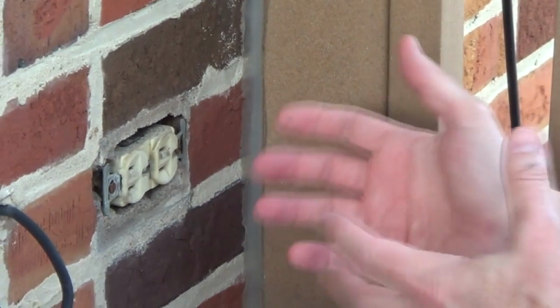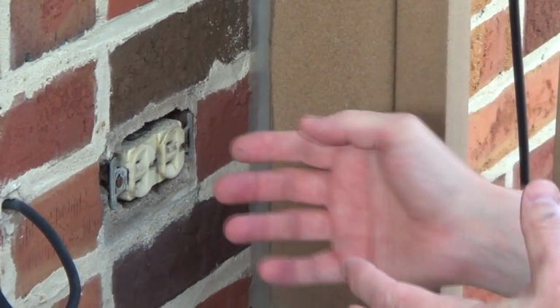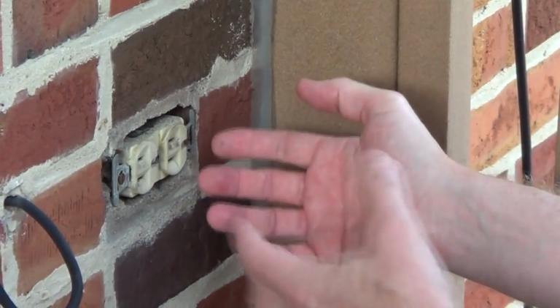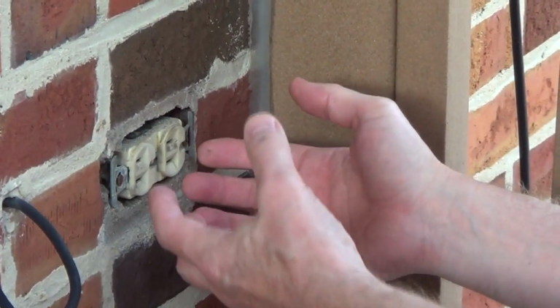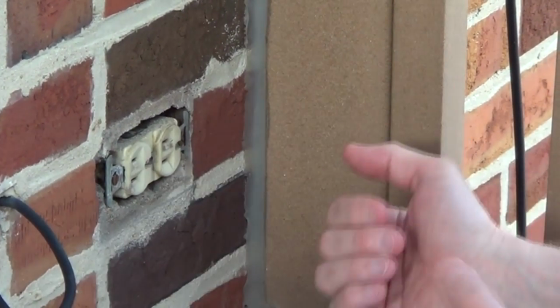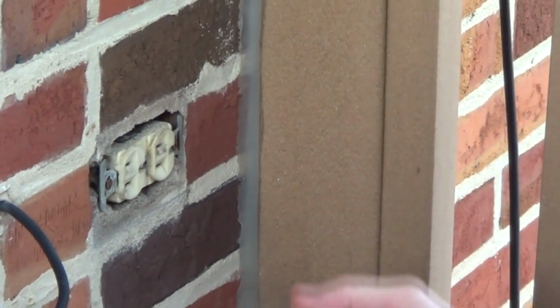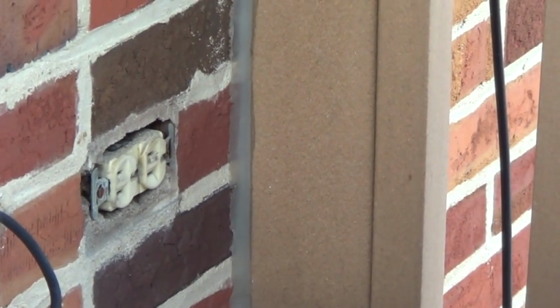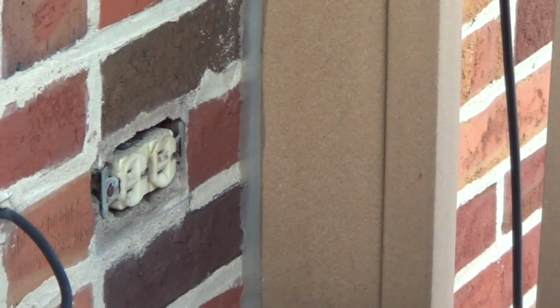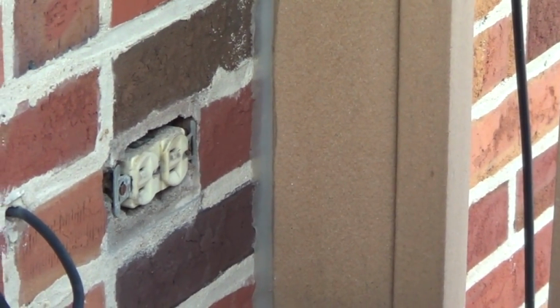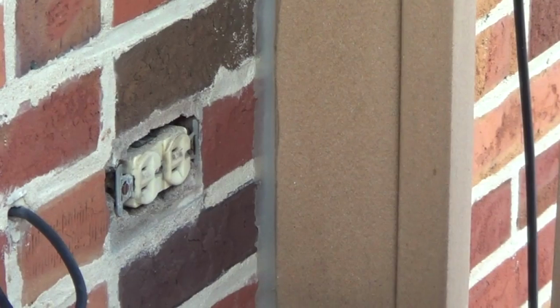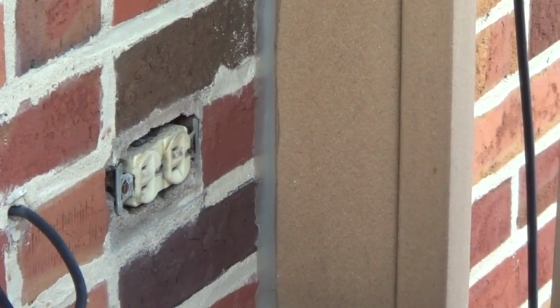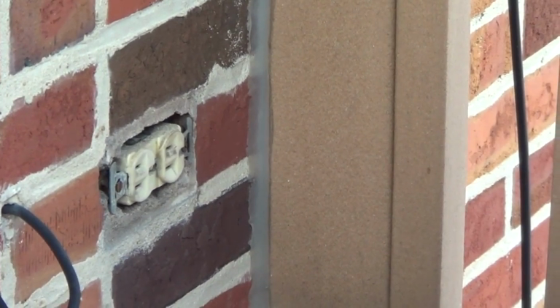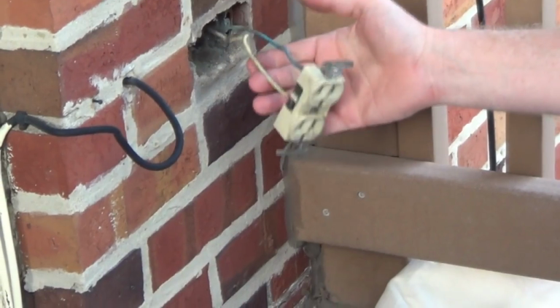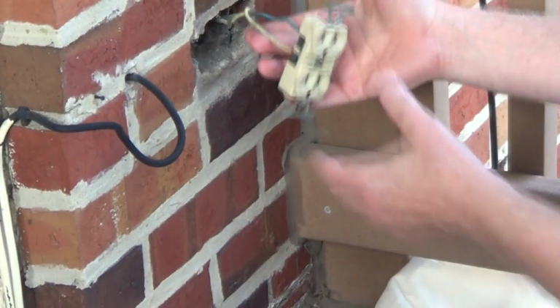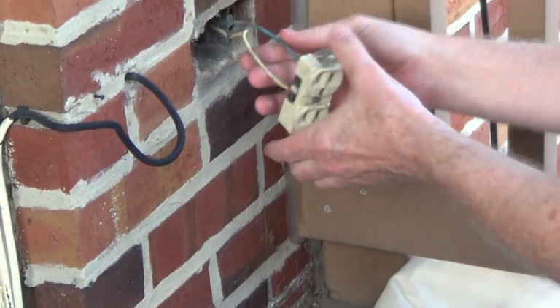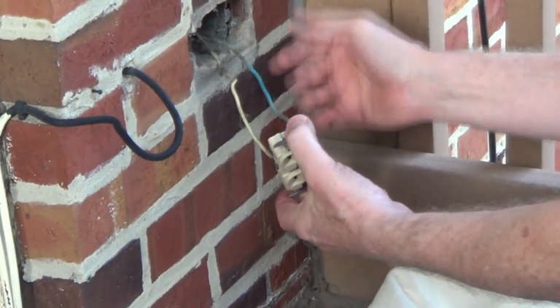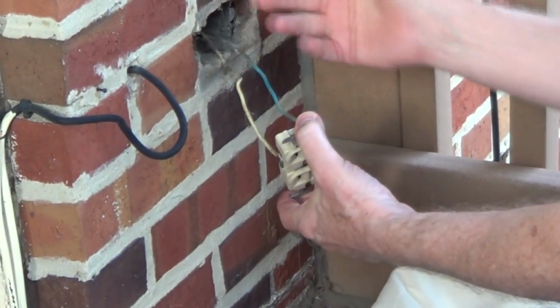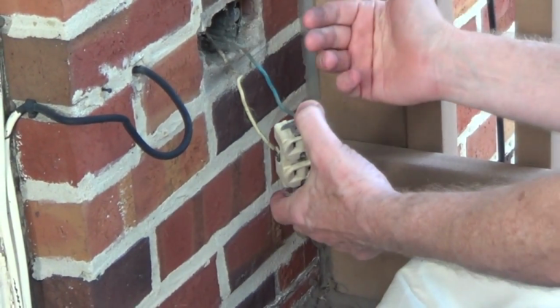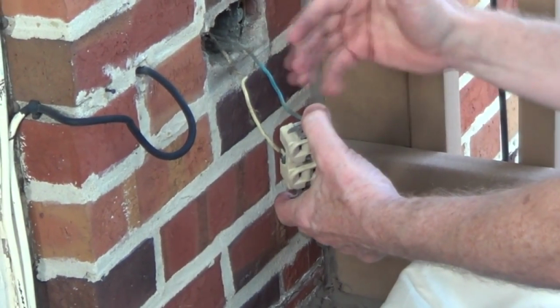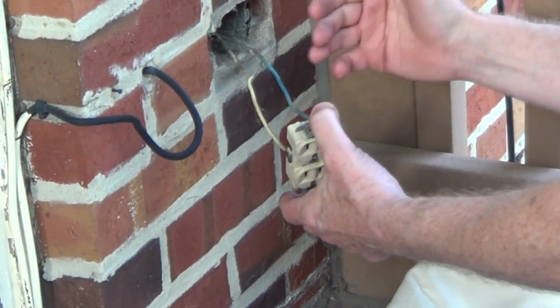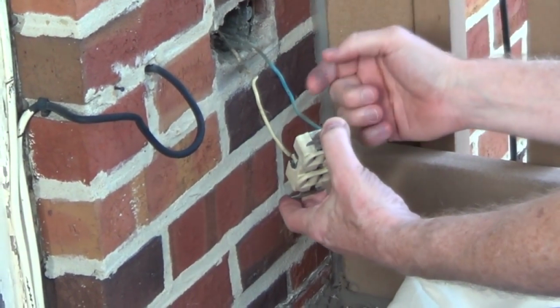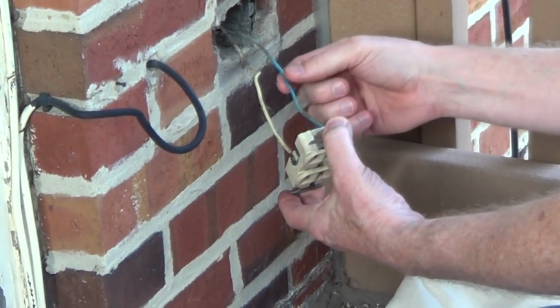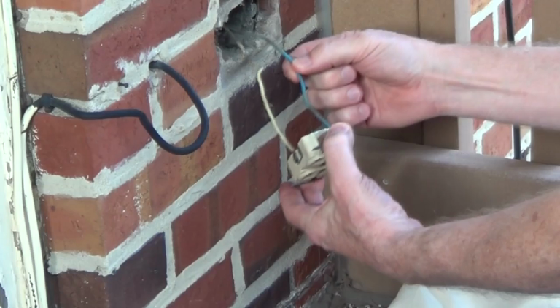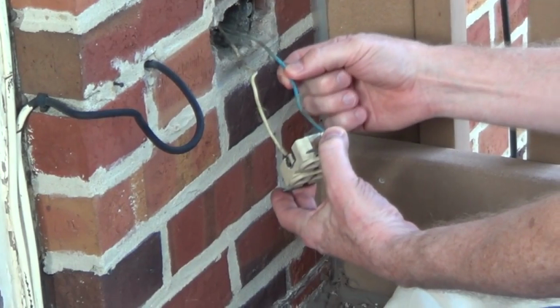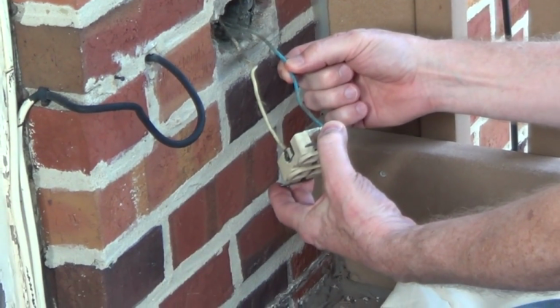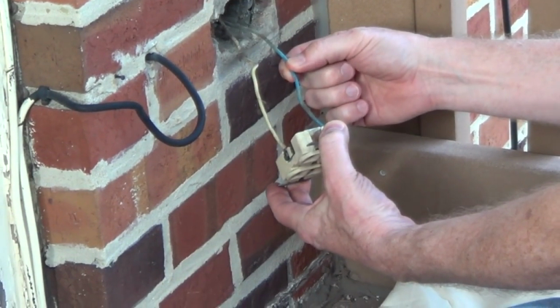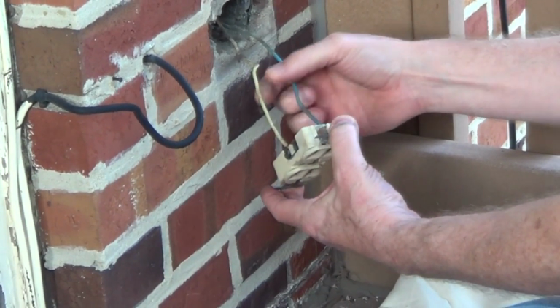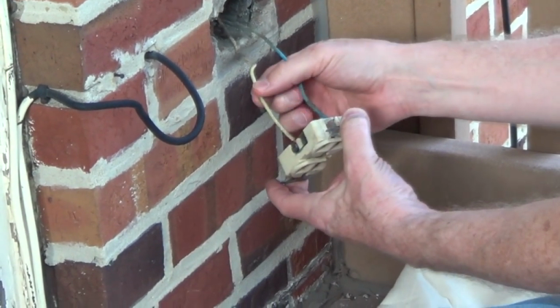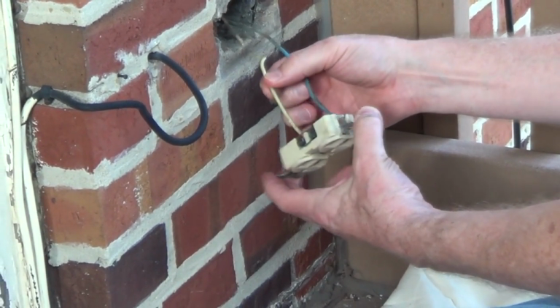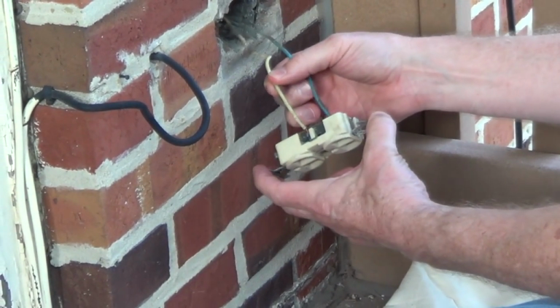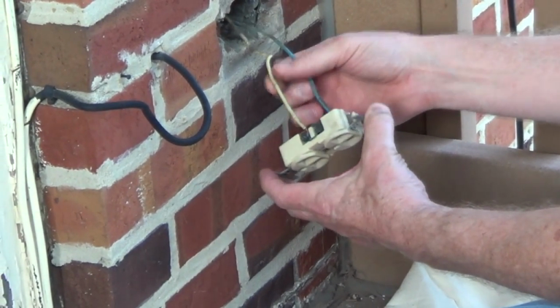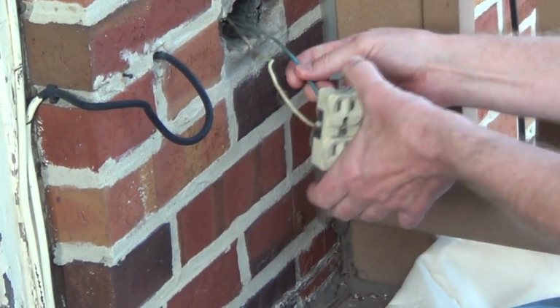Now what we'll do is remove the old outlet. I pulled out the old outlet and it has one cable coming in with two wires: a hot wire, which is actually blue, and a white neutral wire.